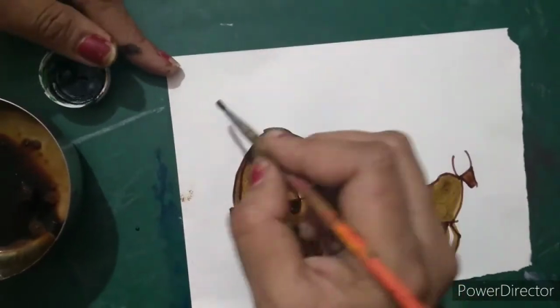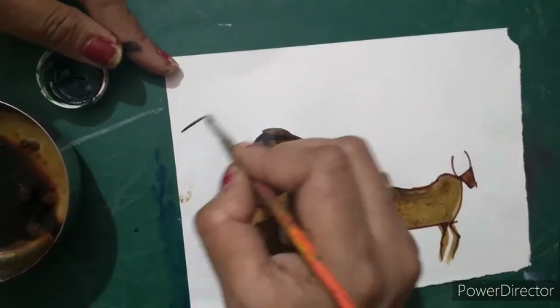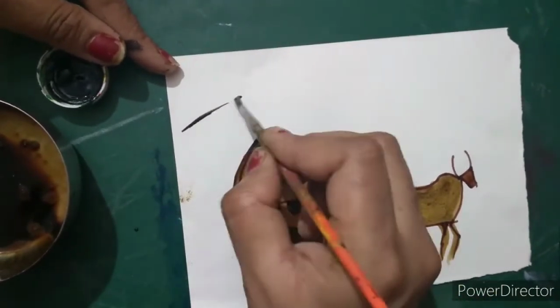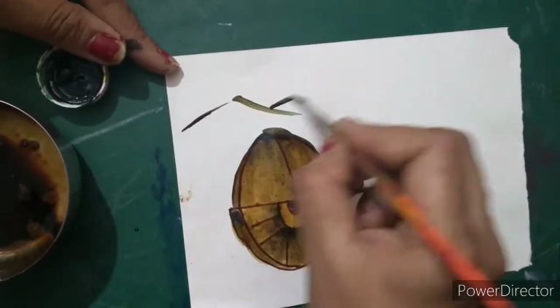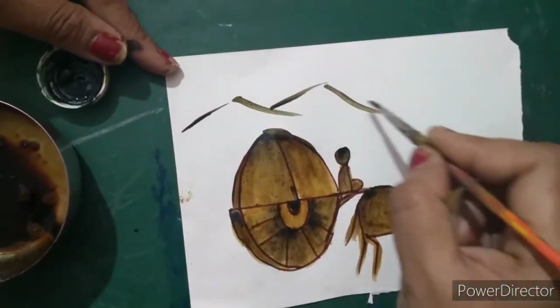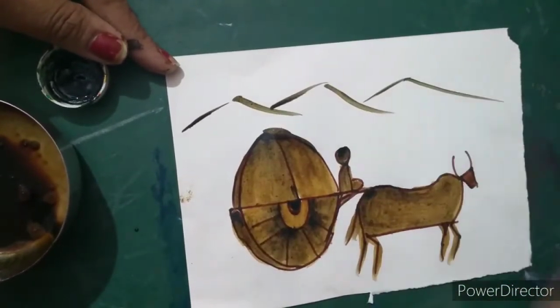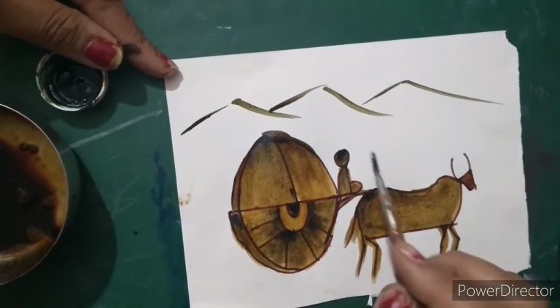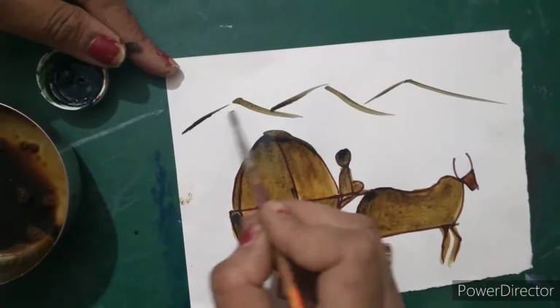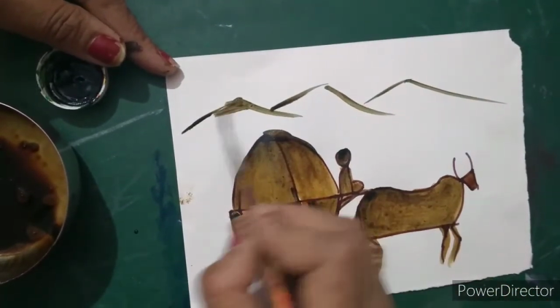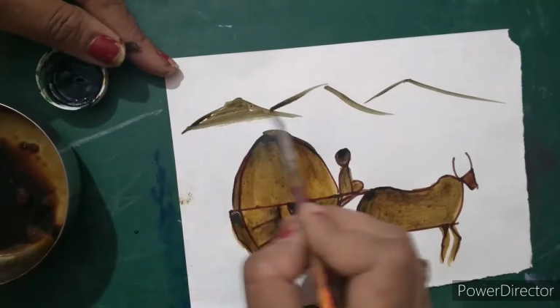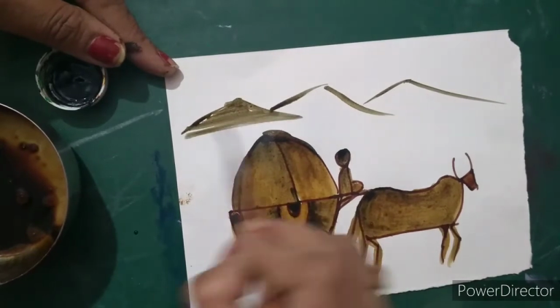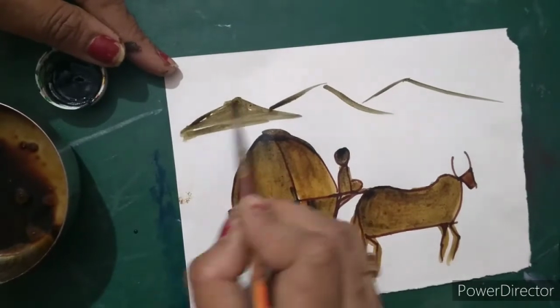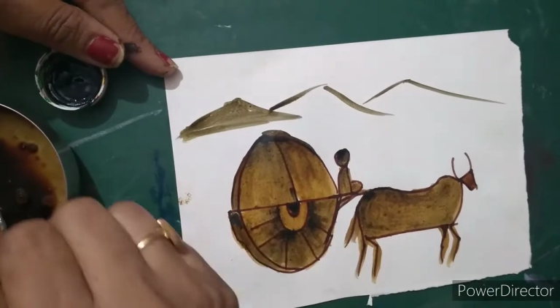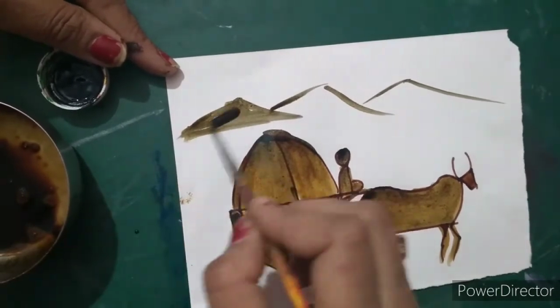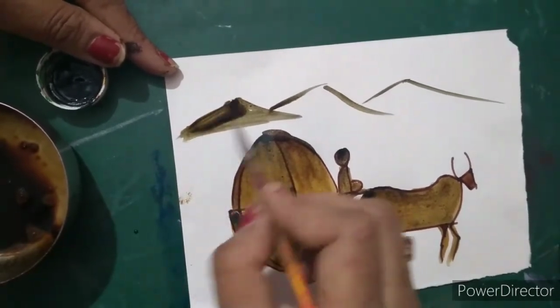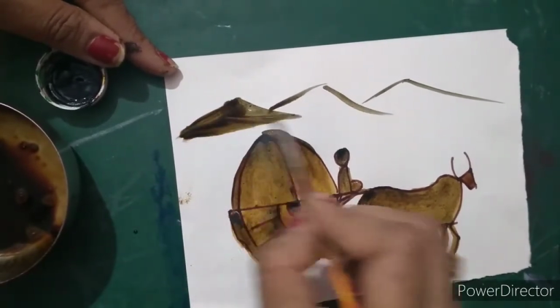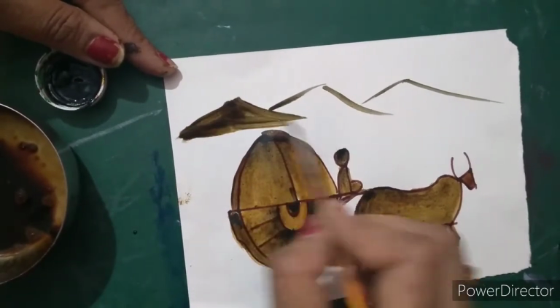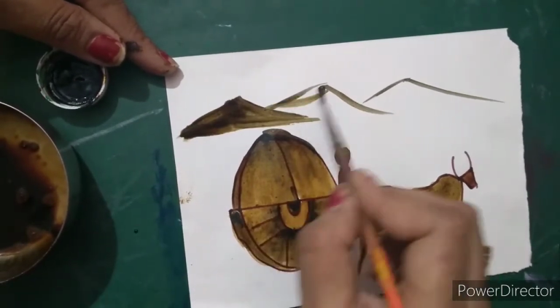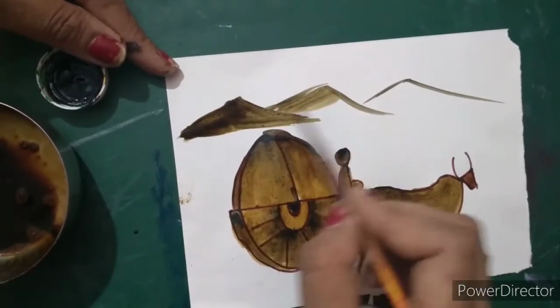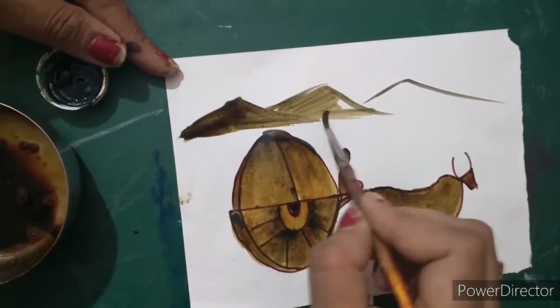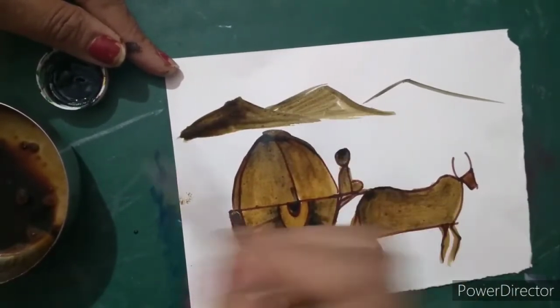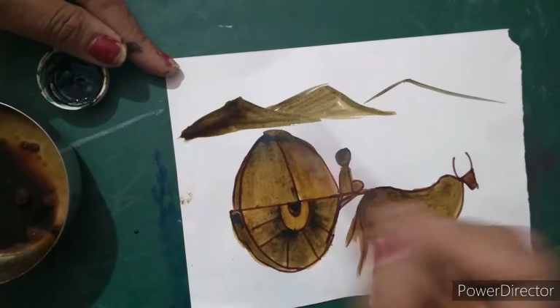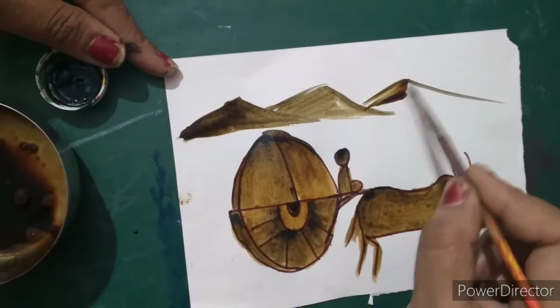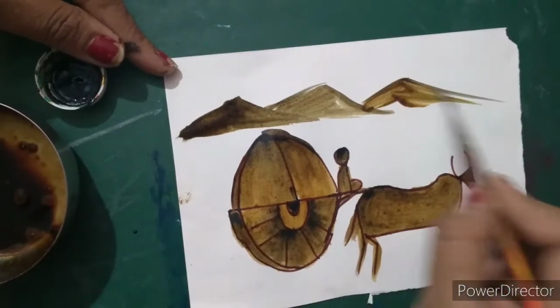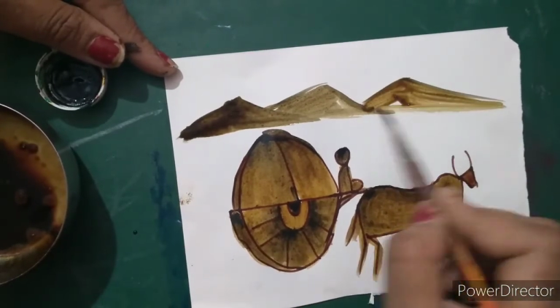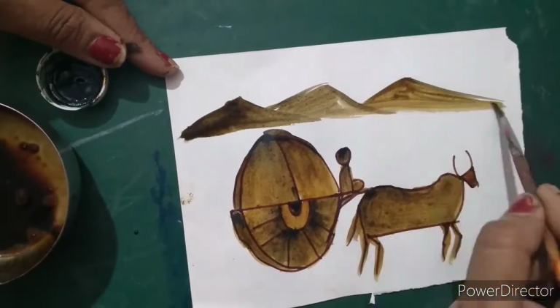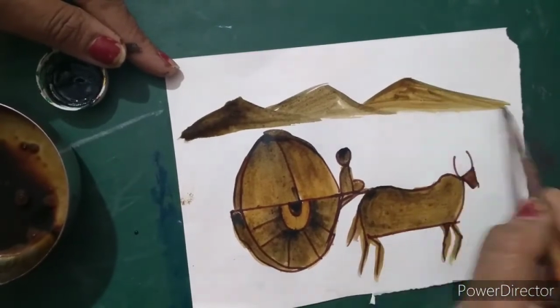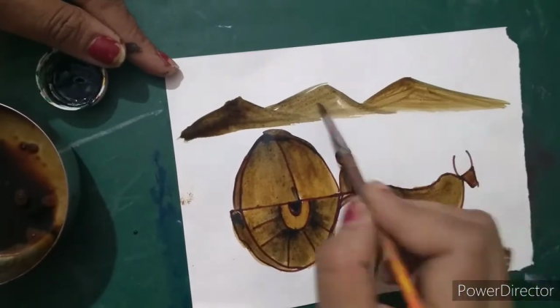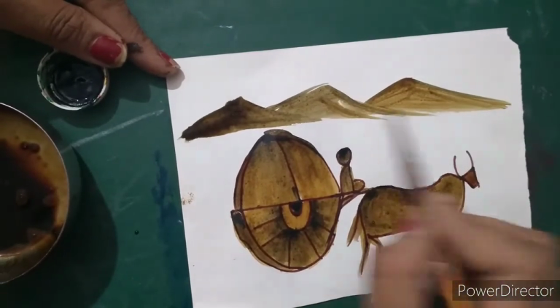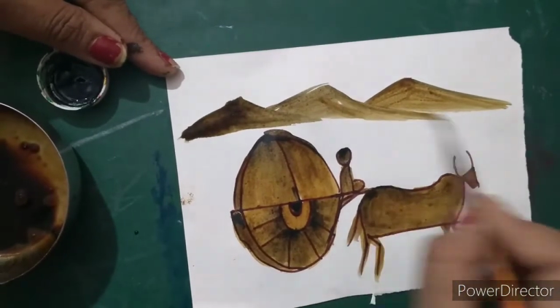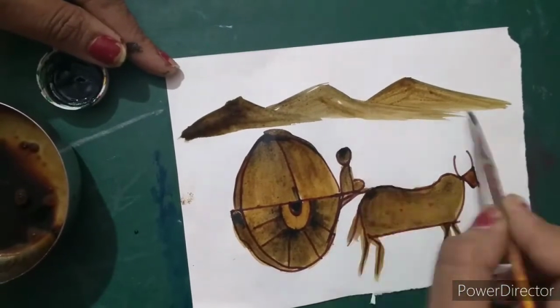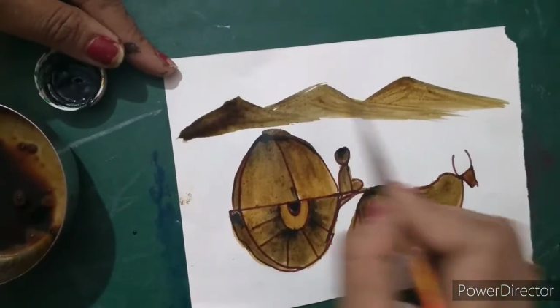Now I am going to draw some mountains here, and put the brush like this. Use again brown color here. So you can see beautiful shading is done.